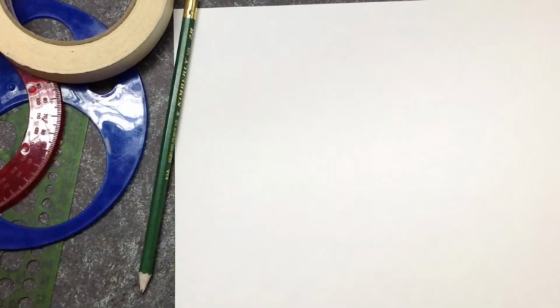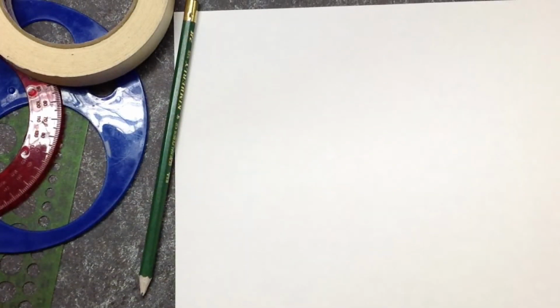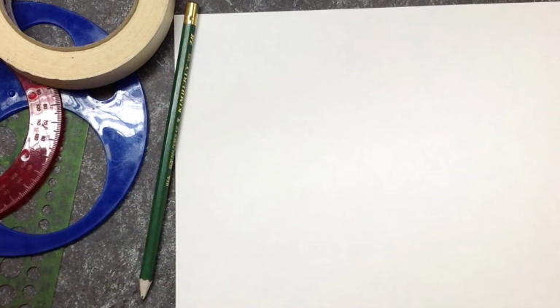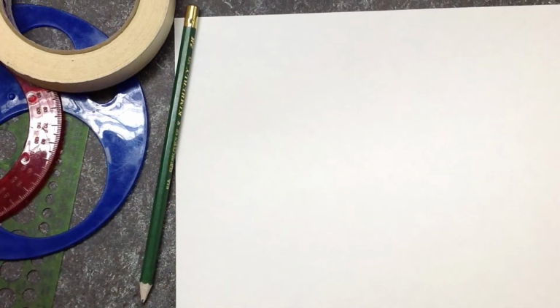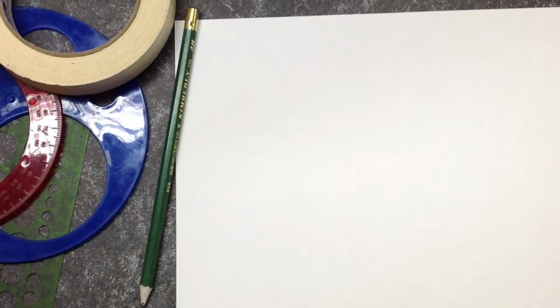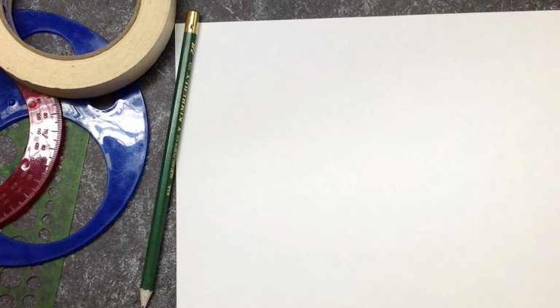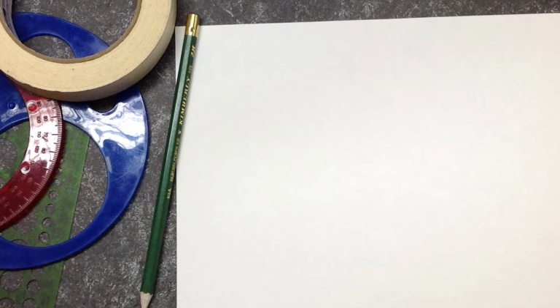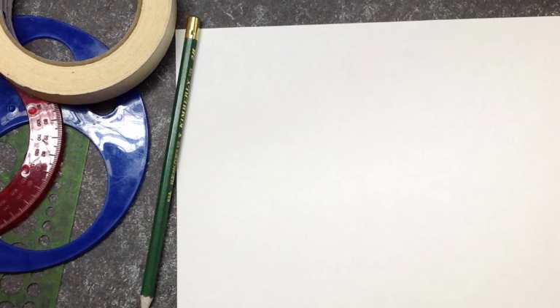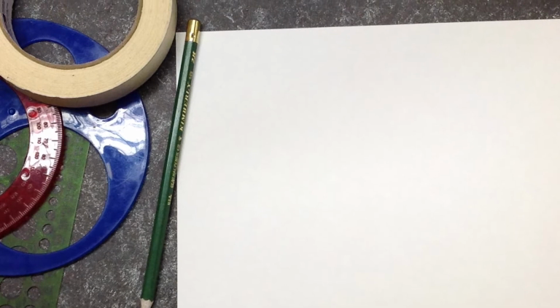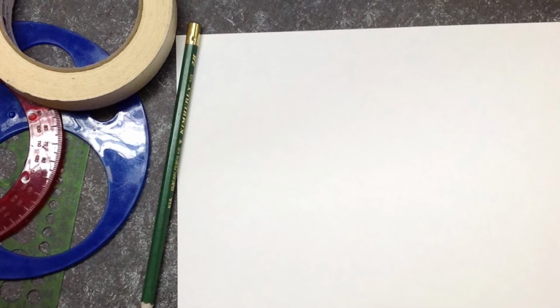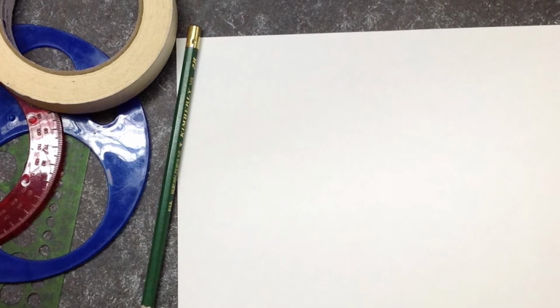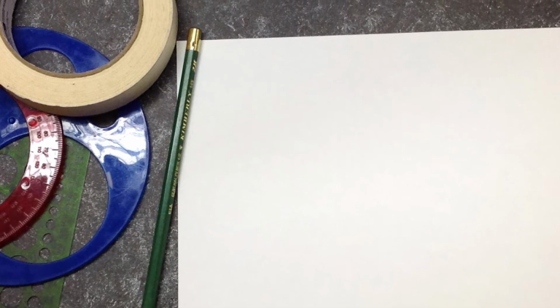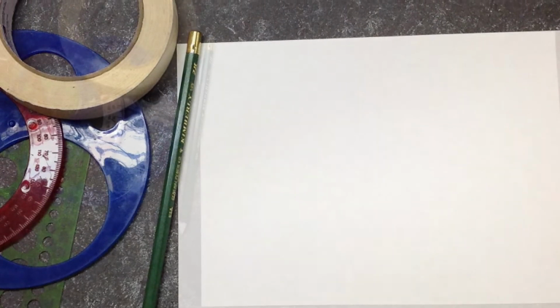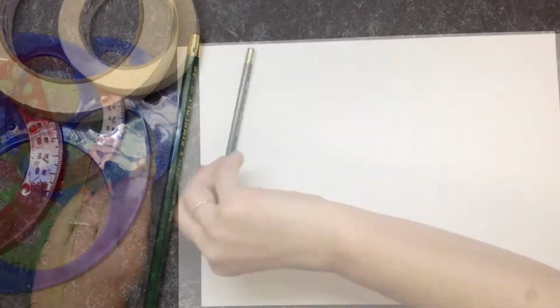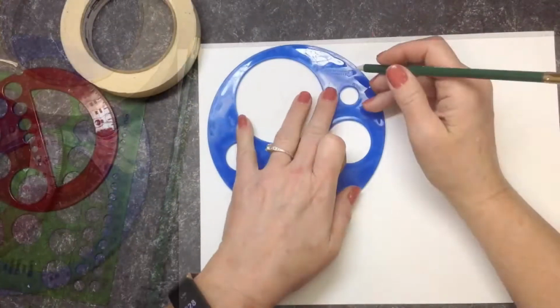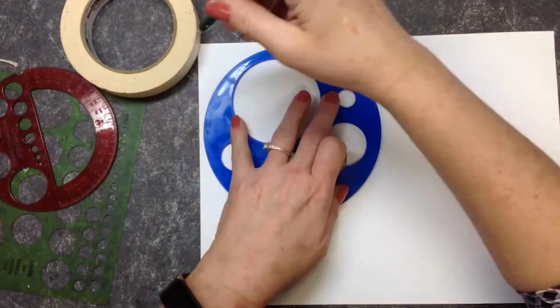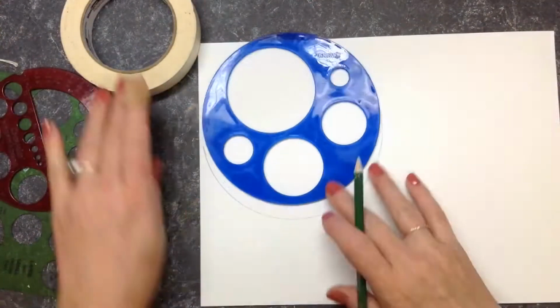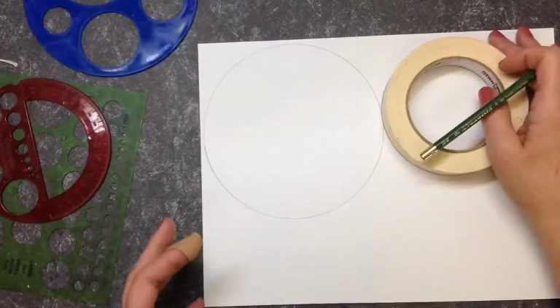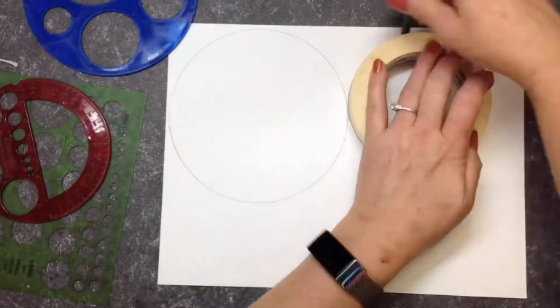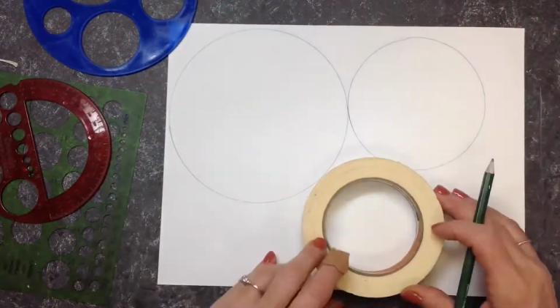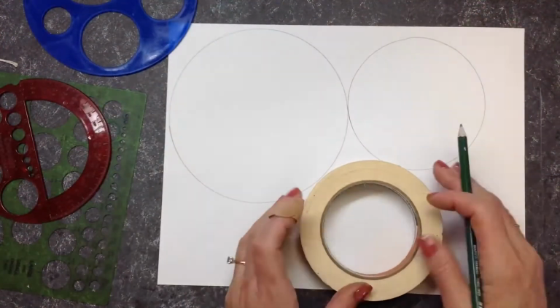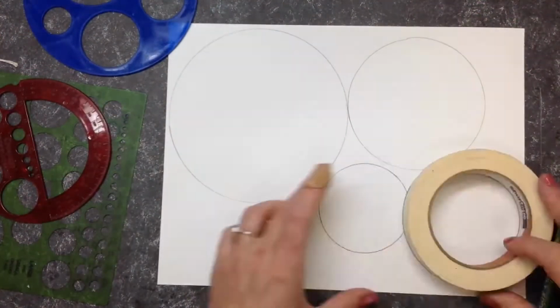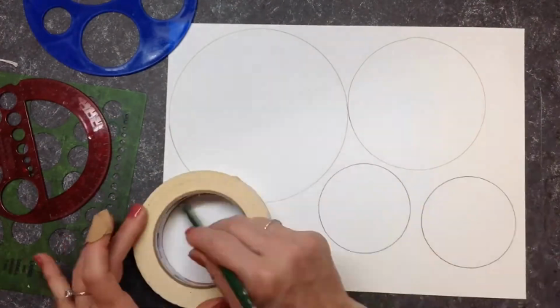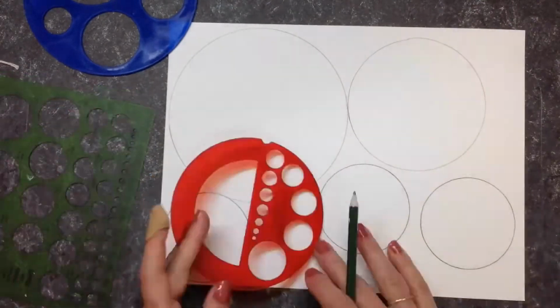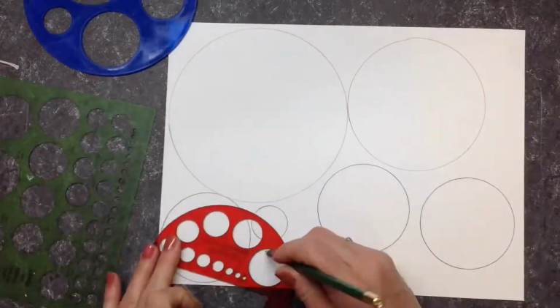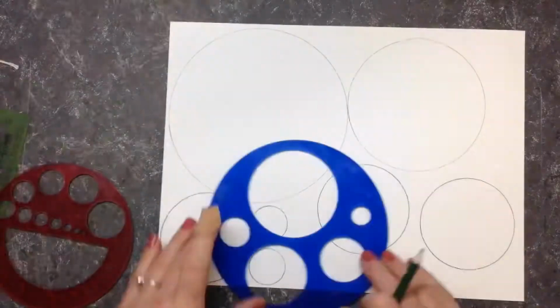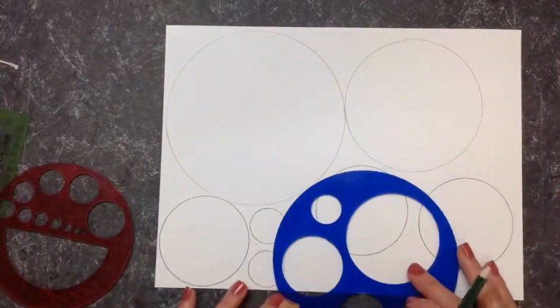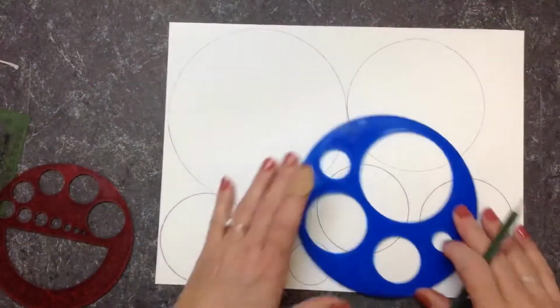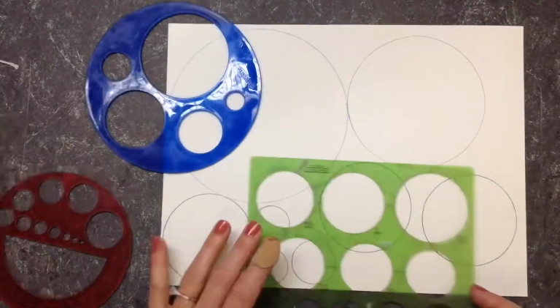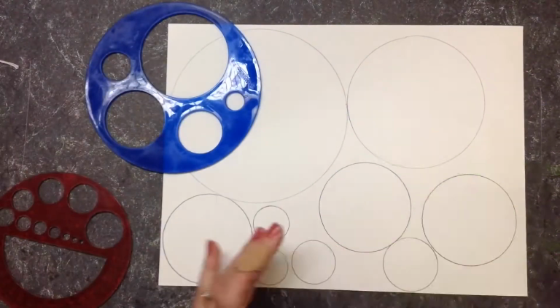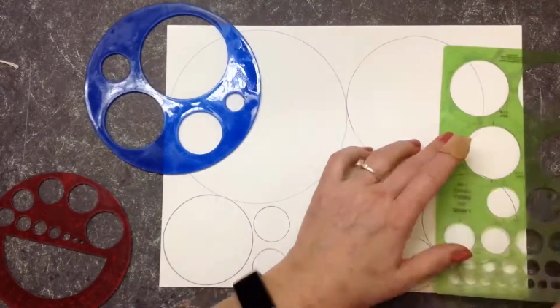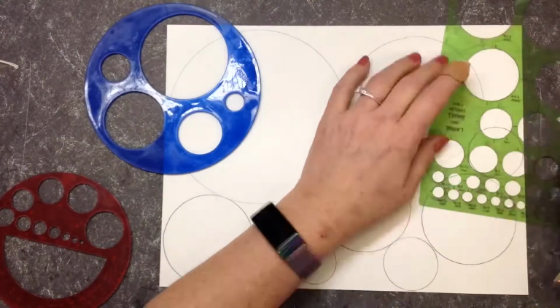You're going to trace as many circles as possible on the back of a piece of paper. They cannot overlap and they cannot run off the edge of the paper. Each circle has to stand all by itself.